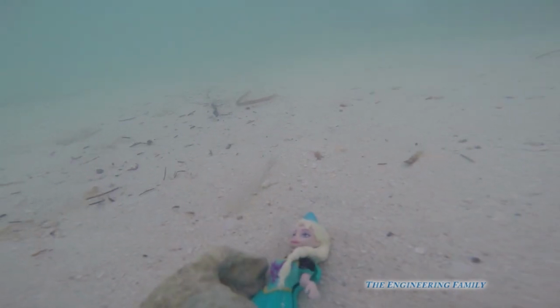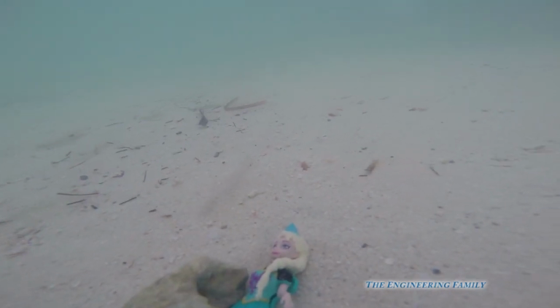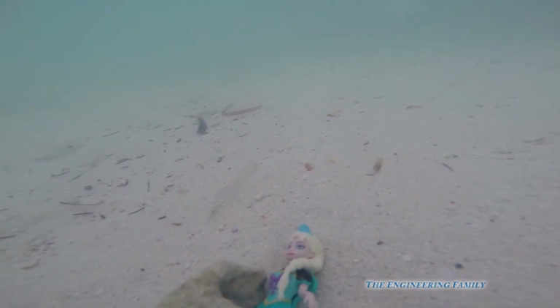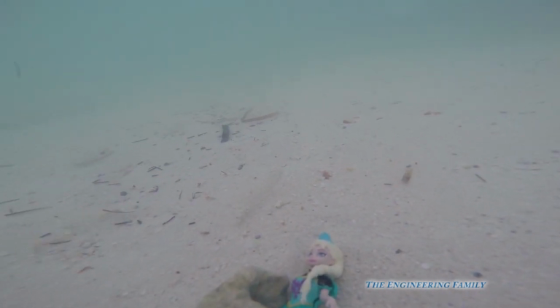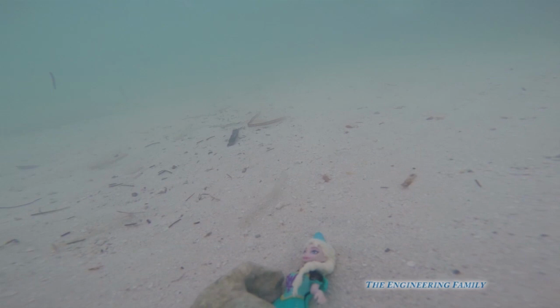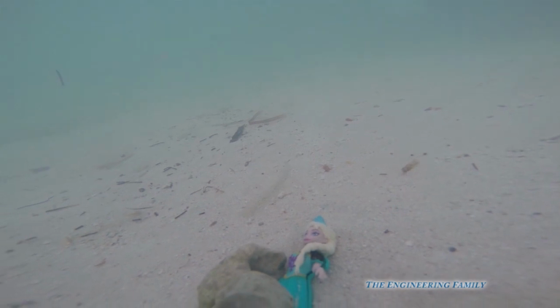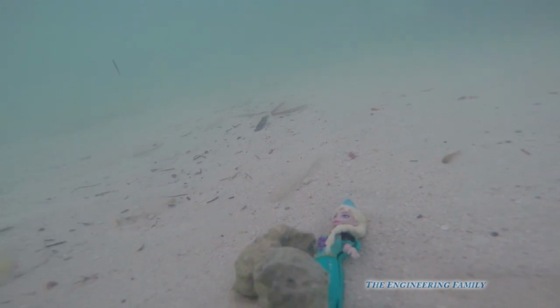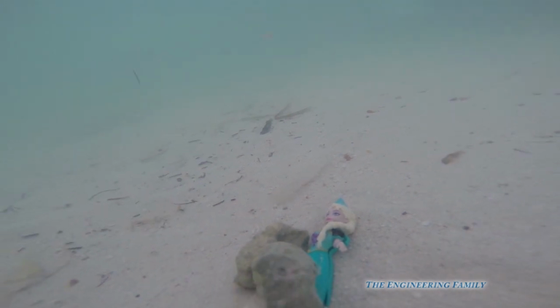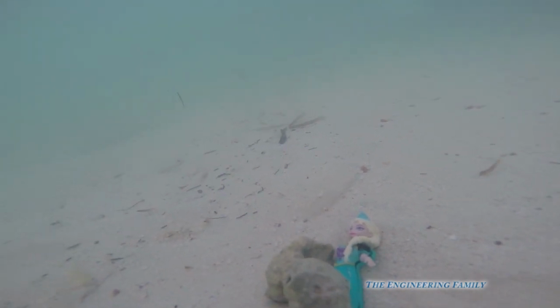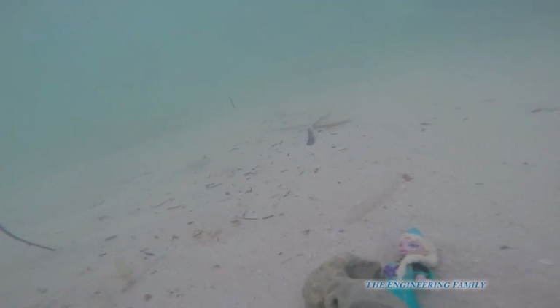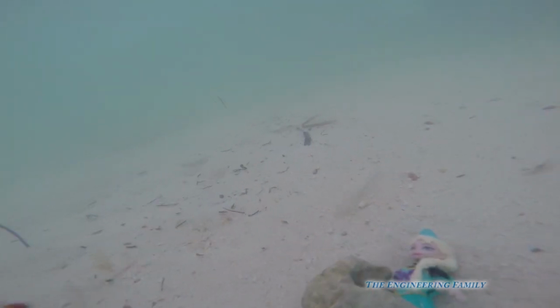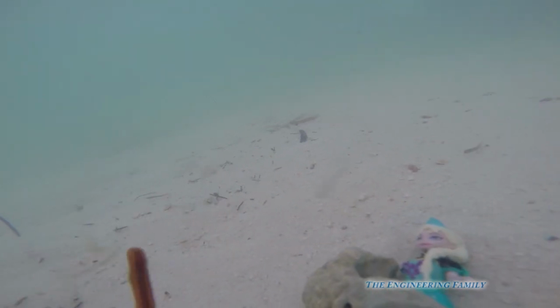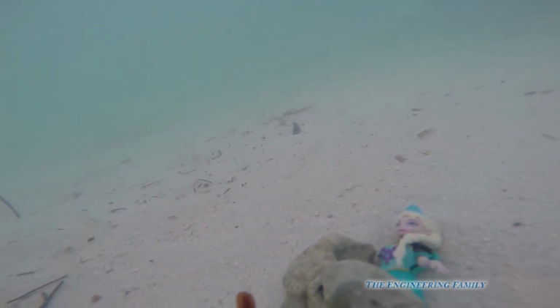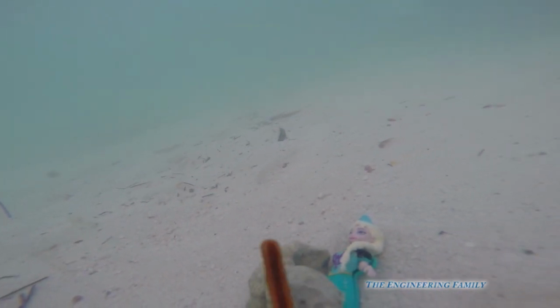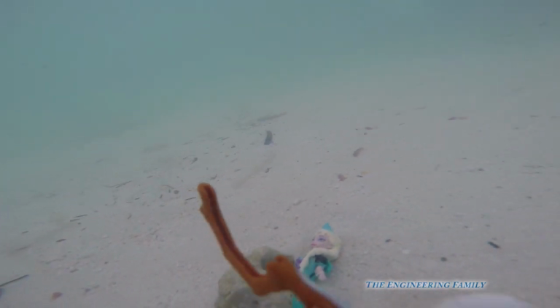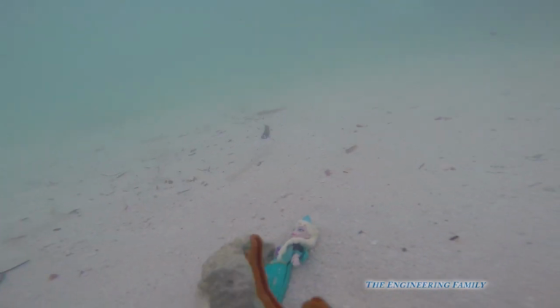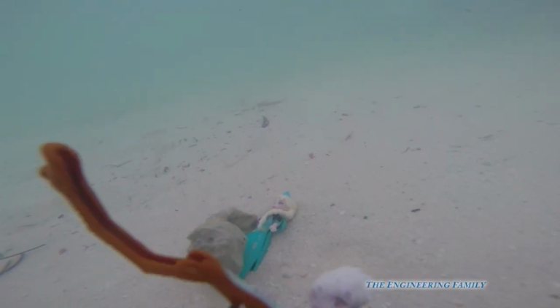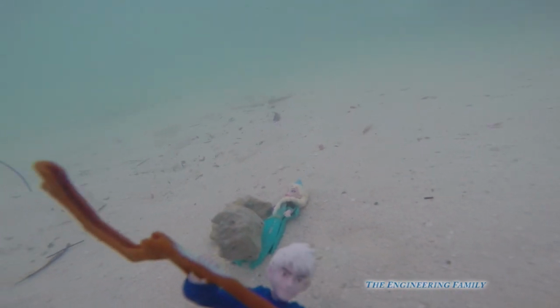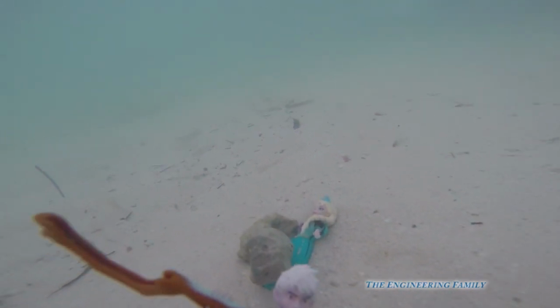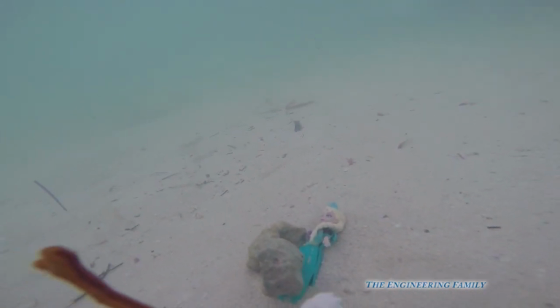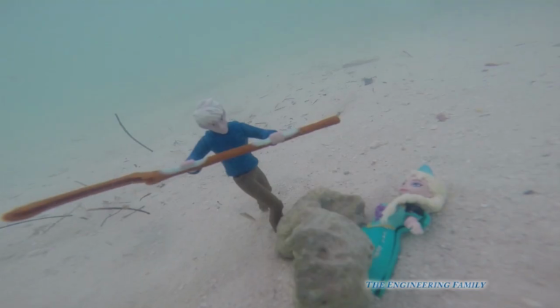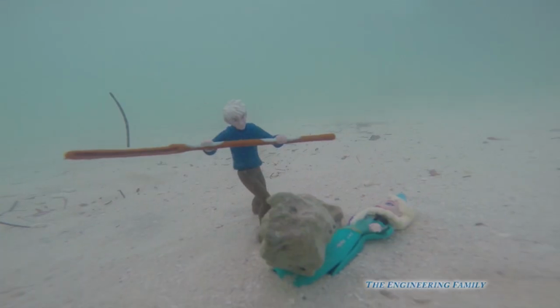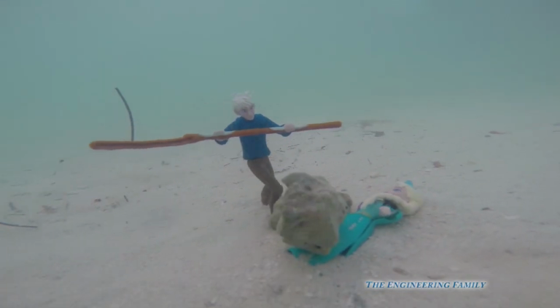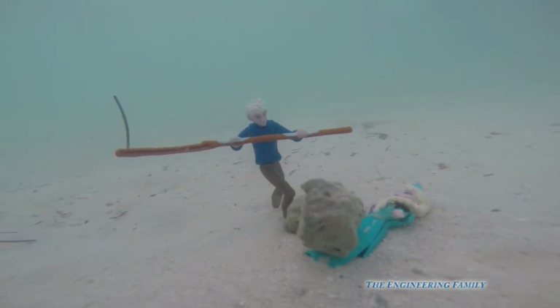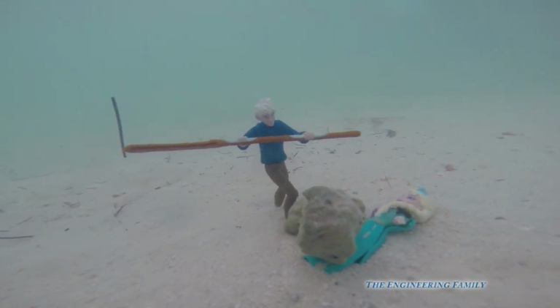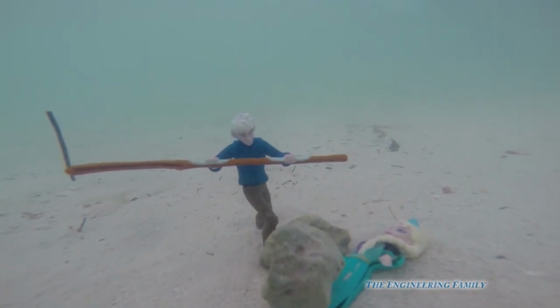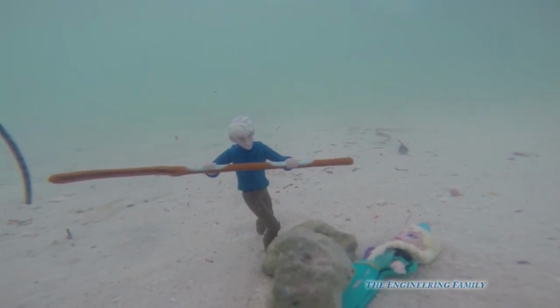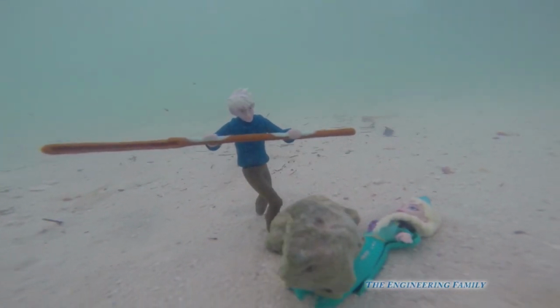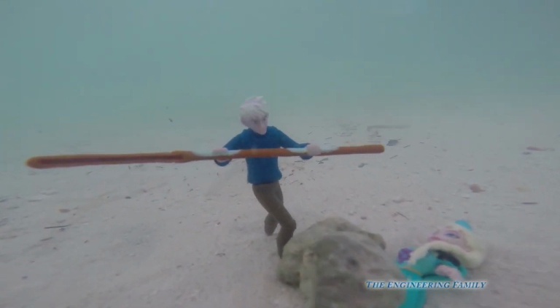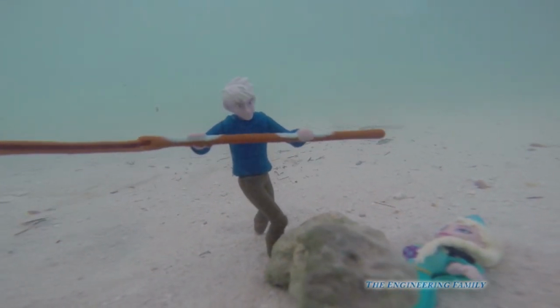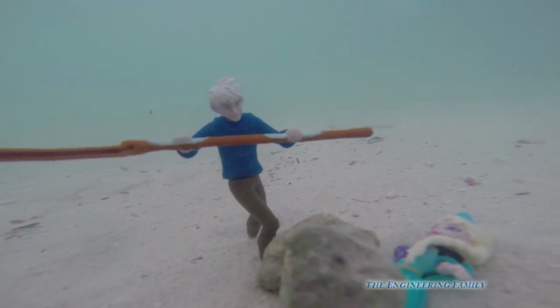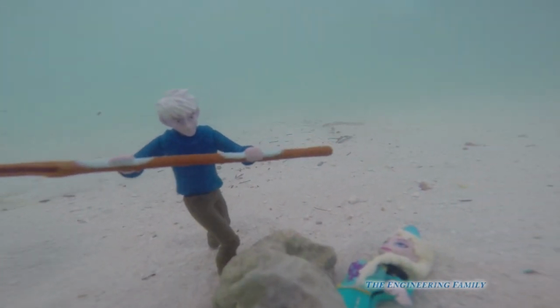Where are you, hurry fast. Elsa, Elsa, is that you? I'm coming, I'm gonna get the rocks off as quick as I can. Okay, here we go, let me get them off.